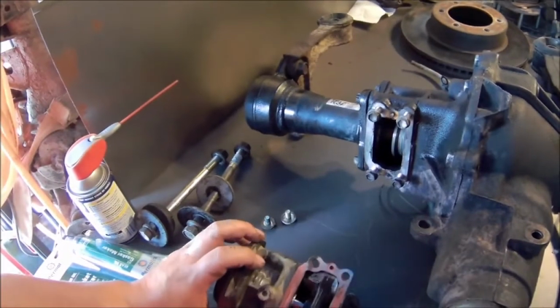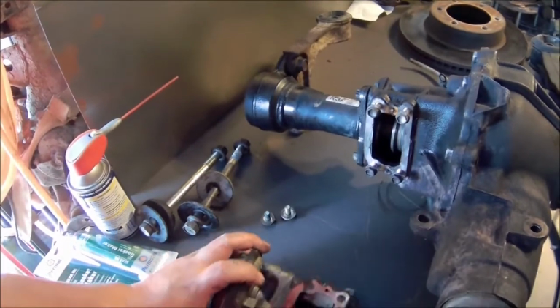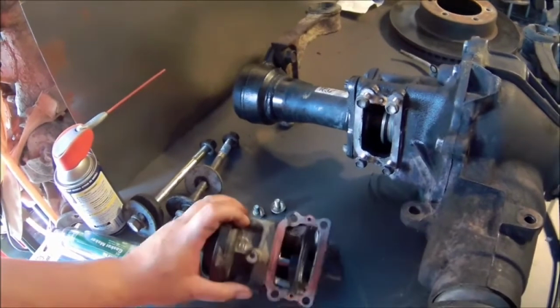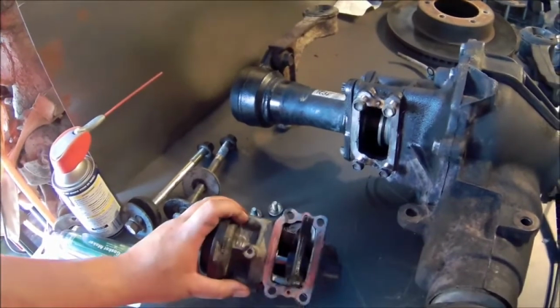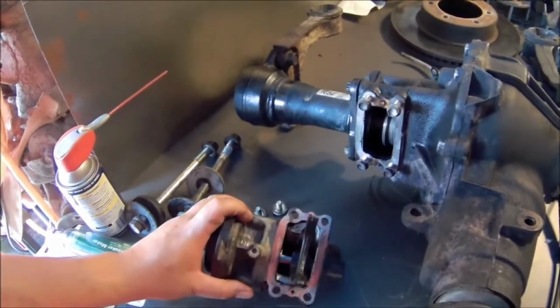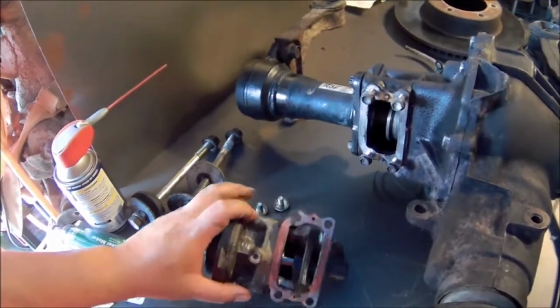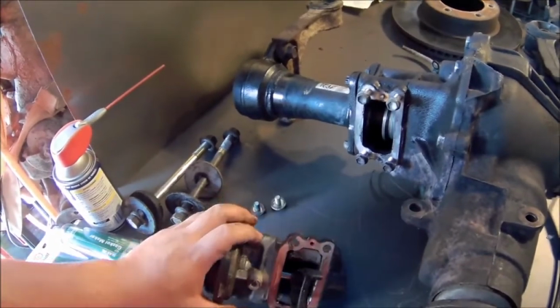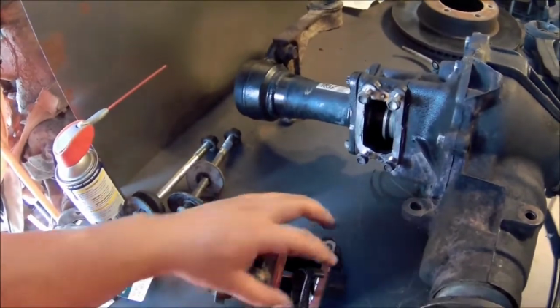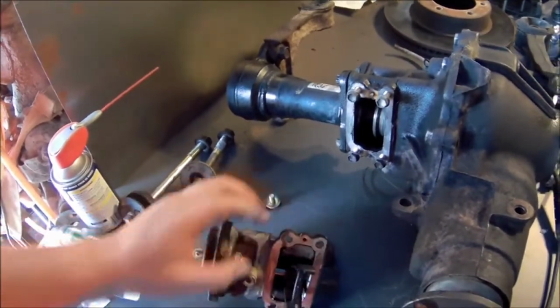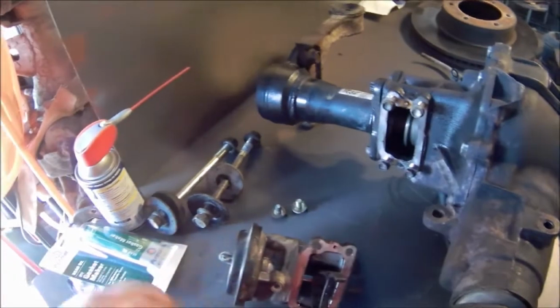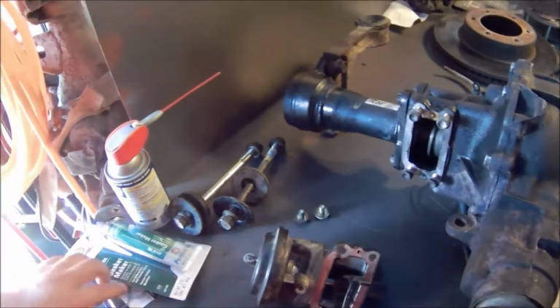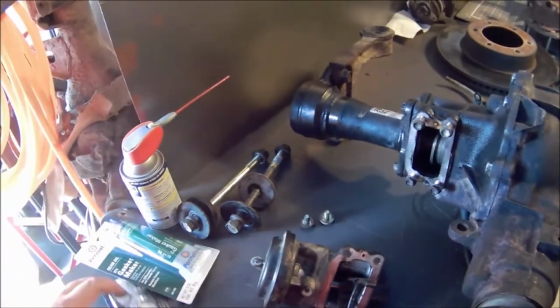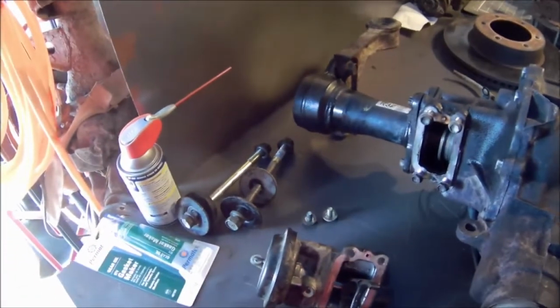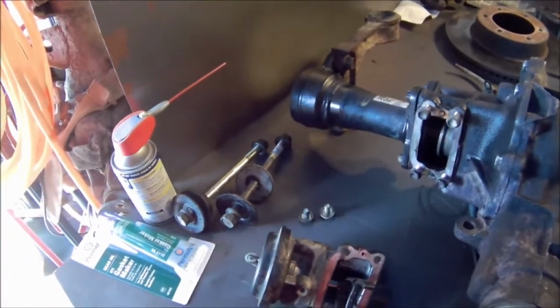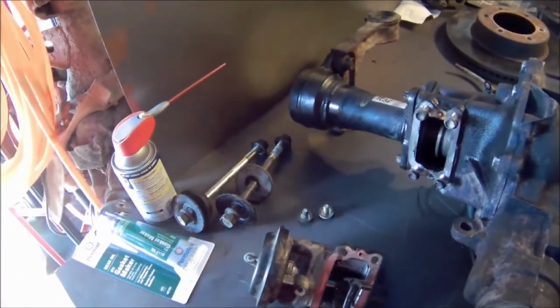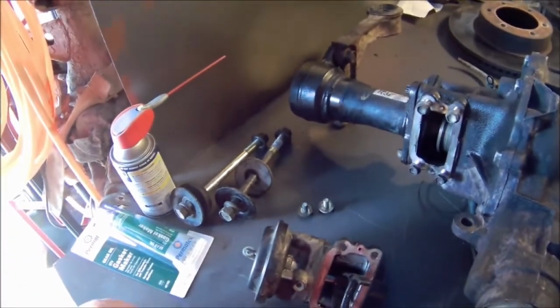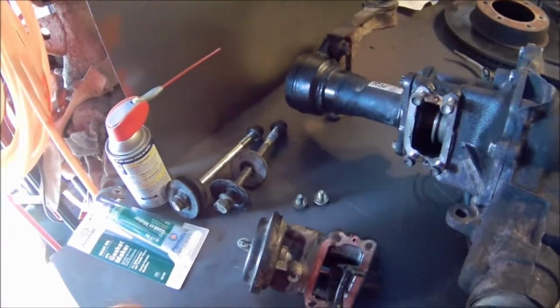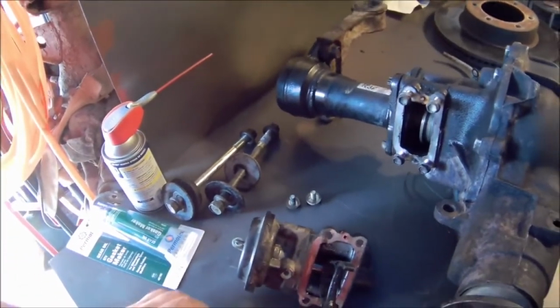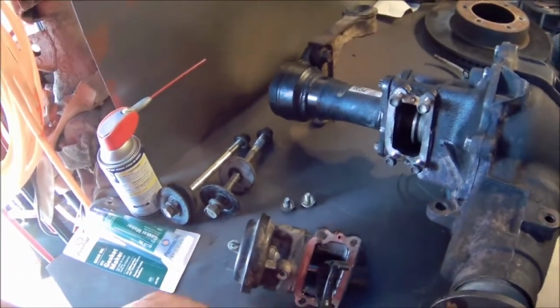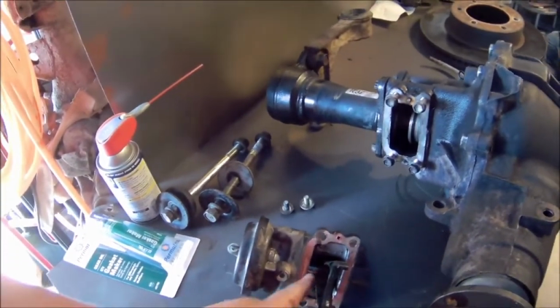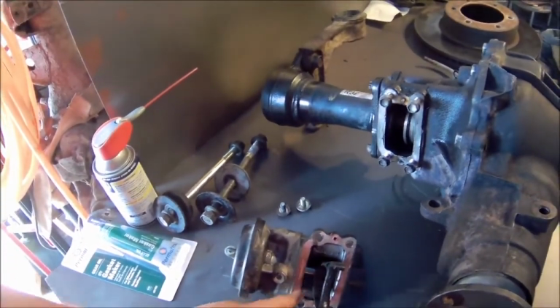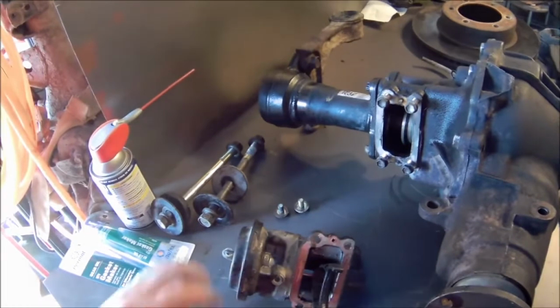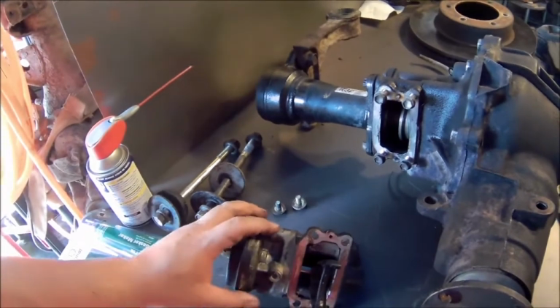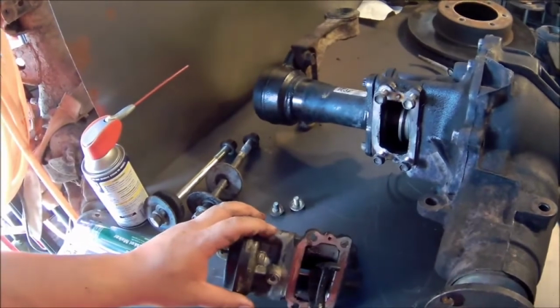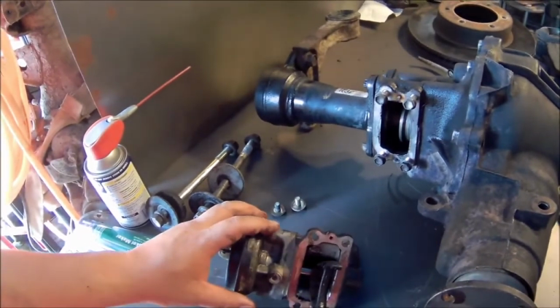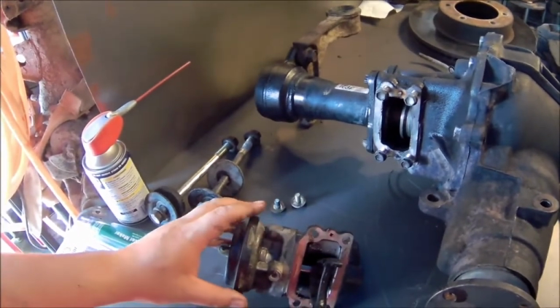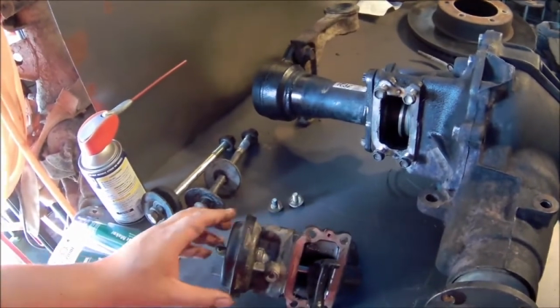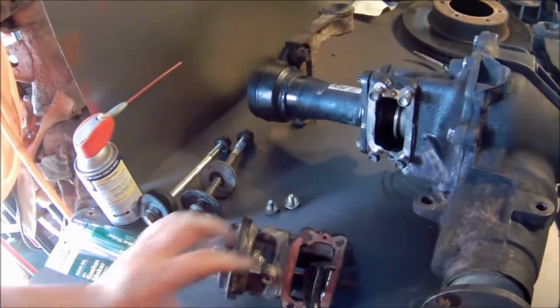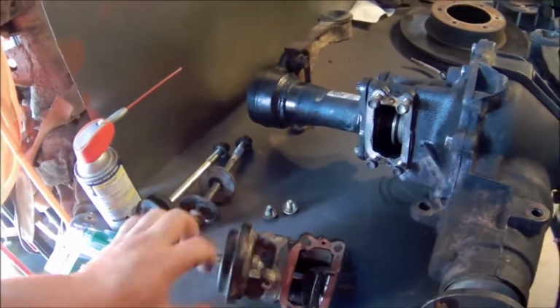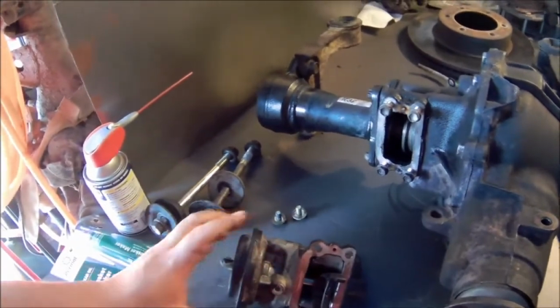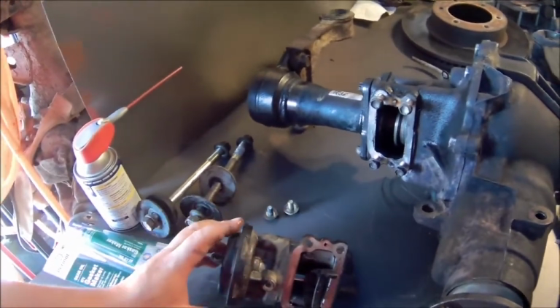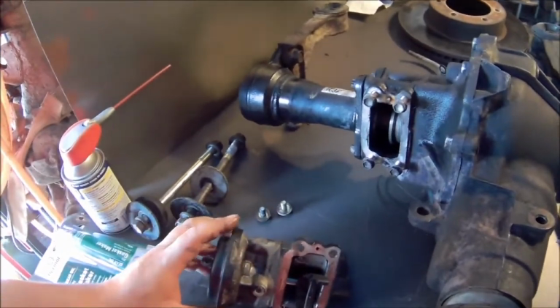The way you actually keep the fork from moving back and forth is to put one of these hose clamps right there. Once that's completed, it'll keep it from moving from side to side.